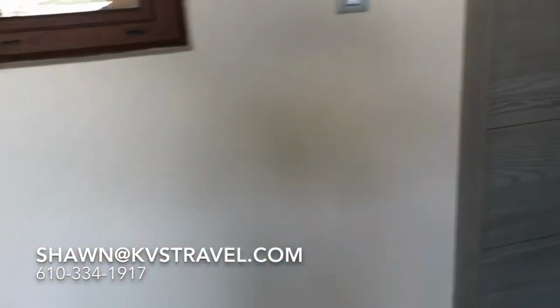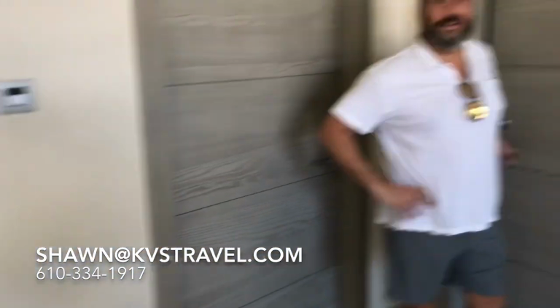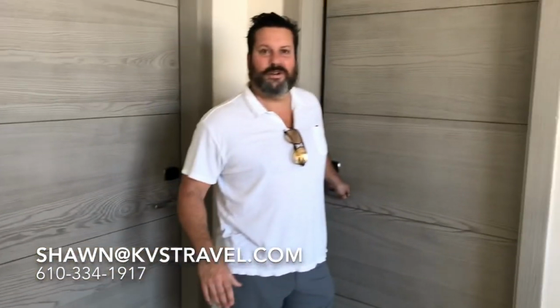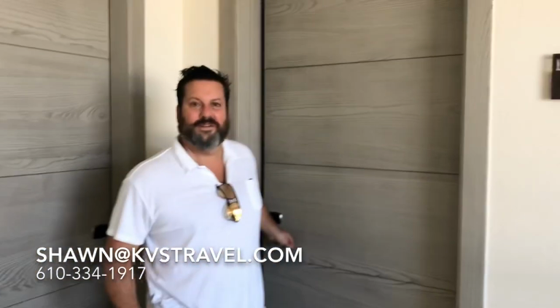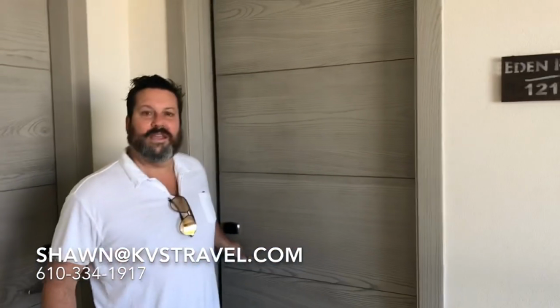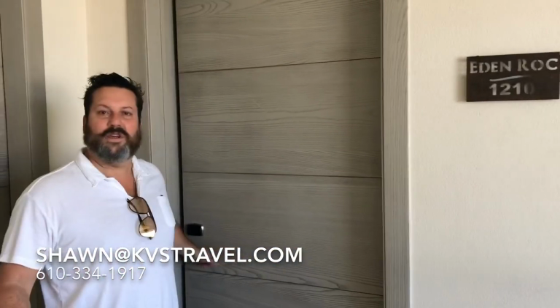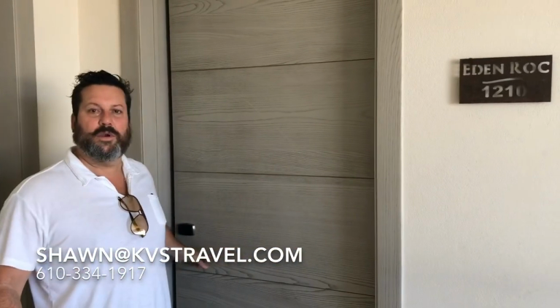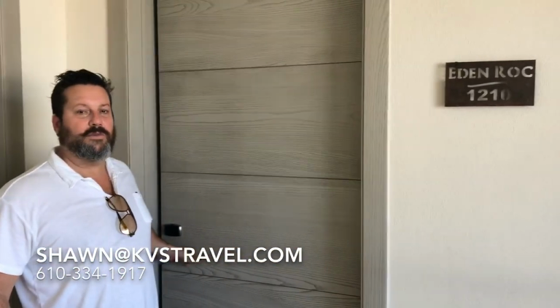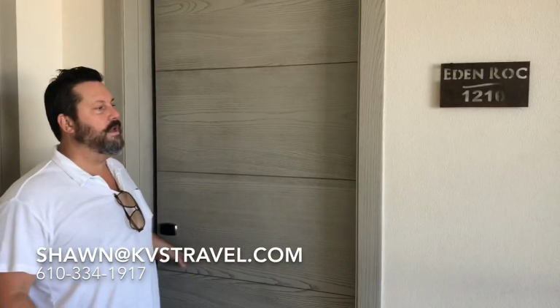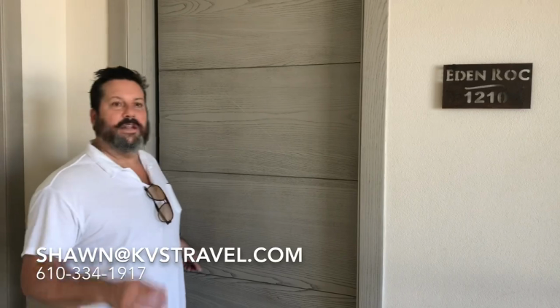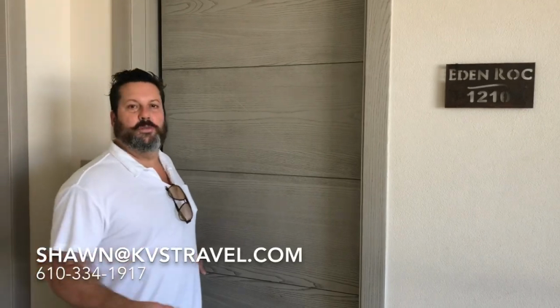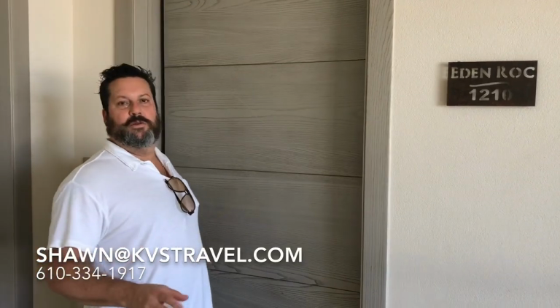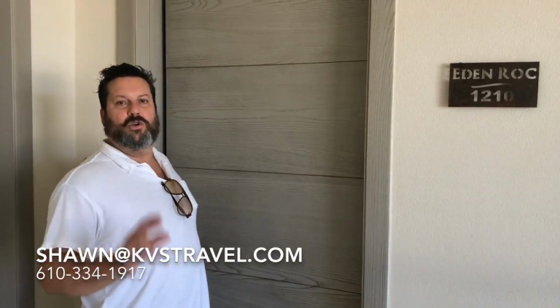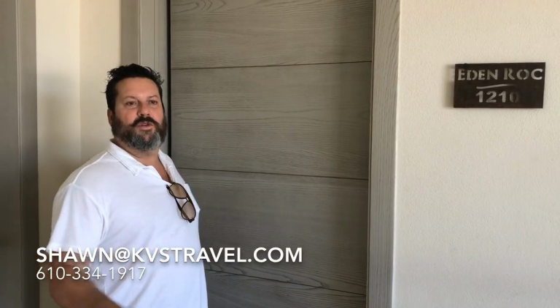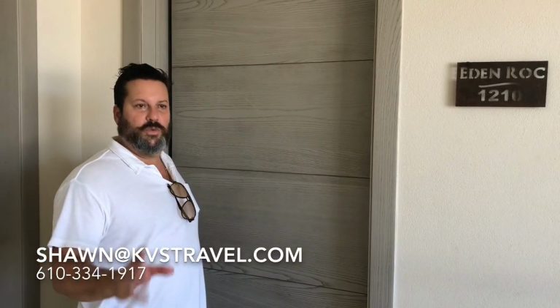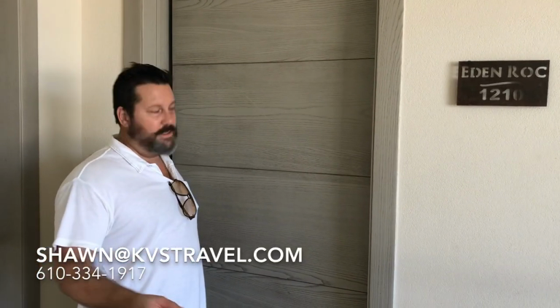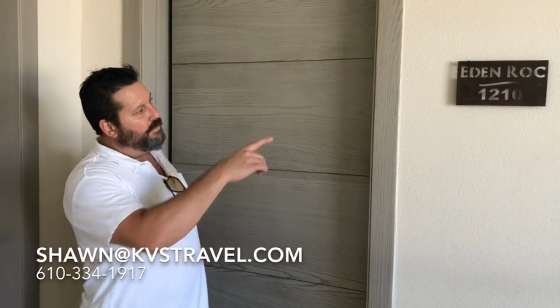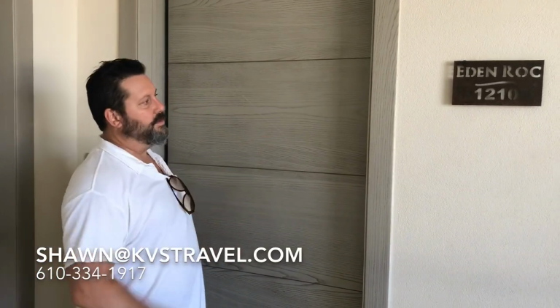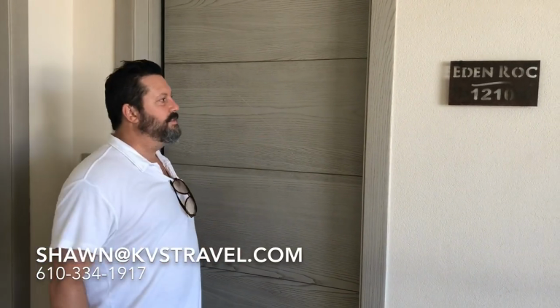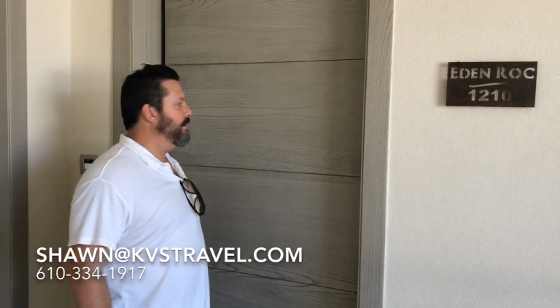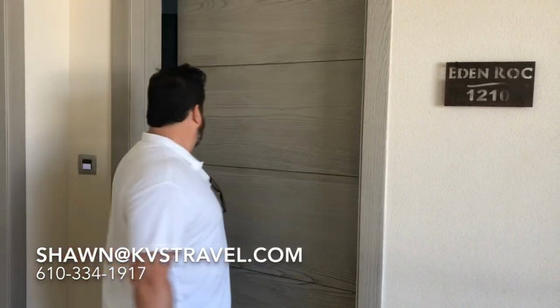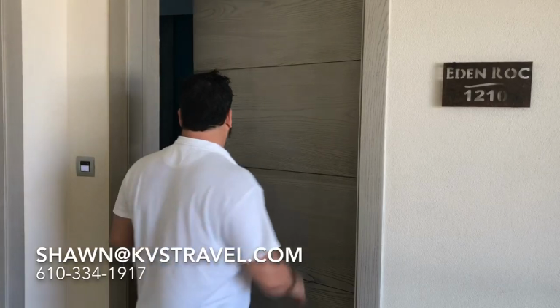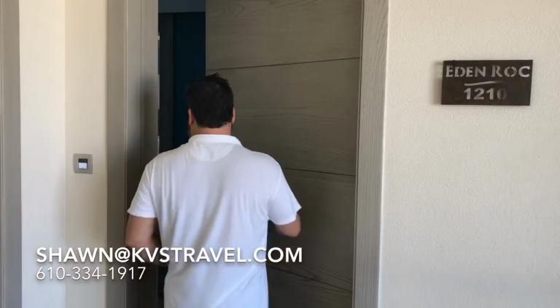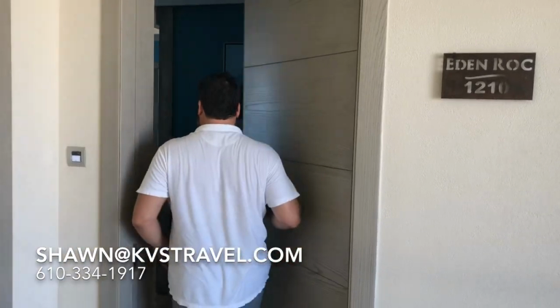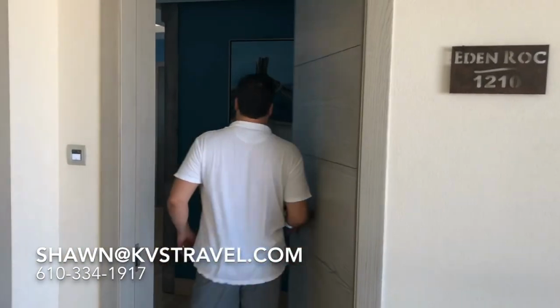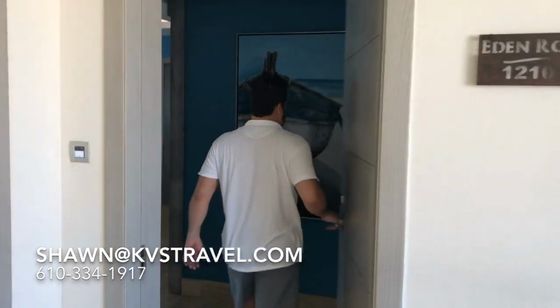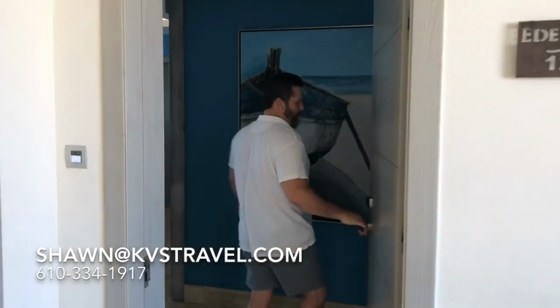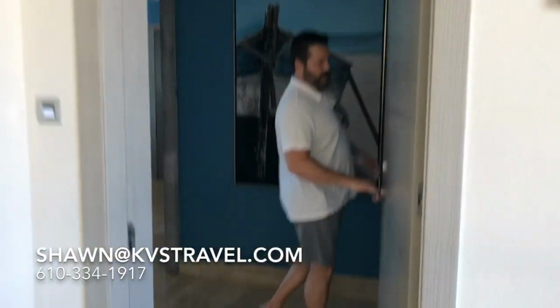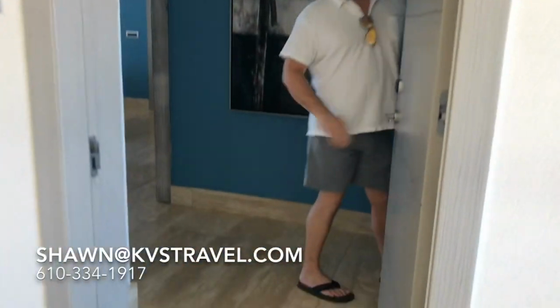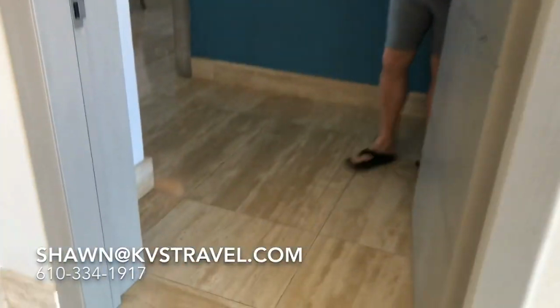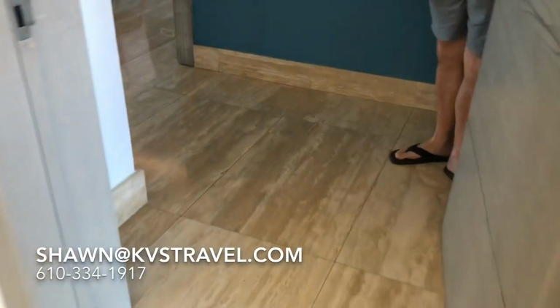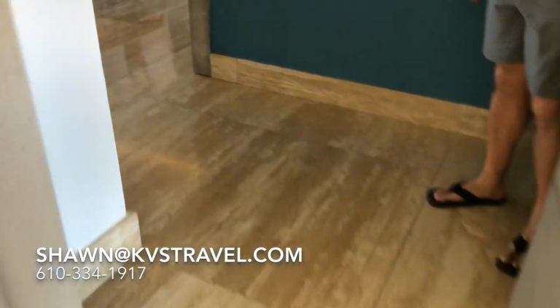Hi, it's Sean, KBS Travel. We're at the Eden Rock at the two-bedroom oceanfront suite, room number 1210. Come on in for the ultimate suite in the Dominican Republic.